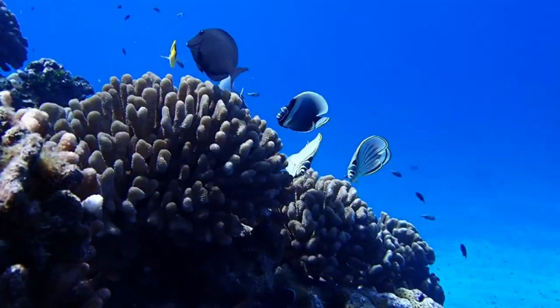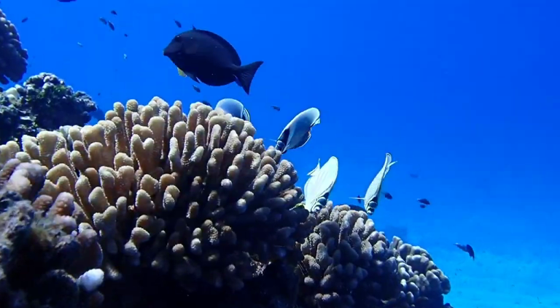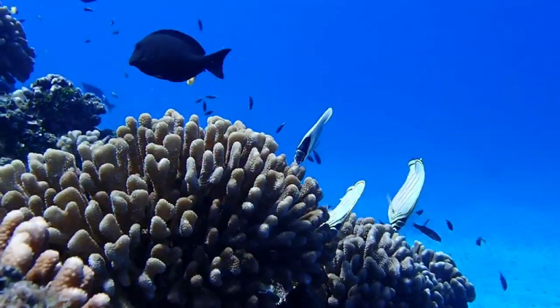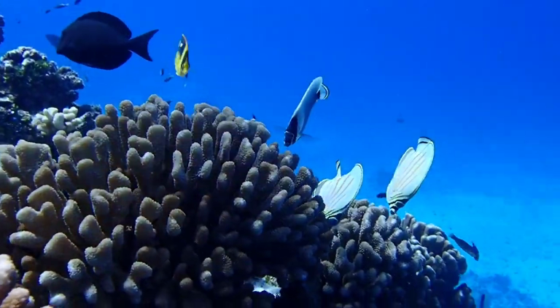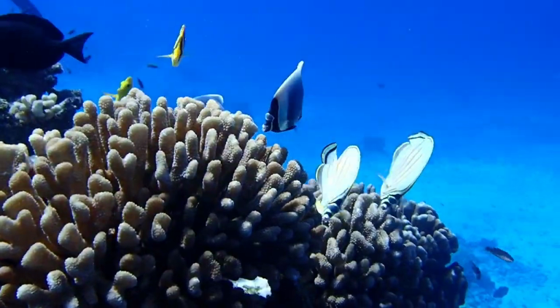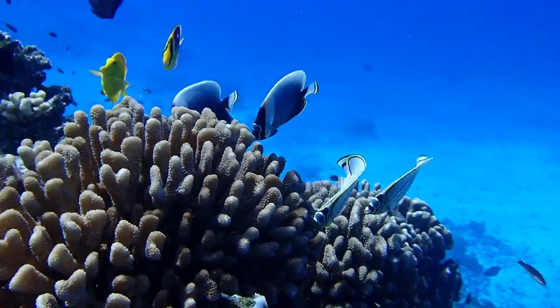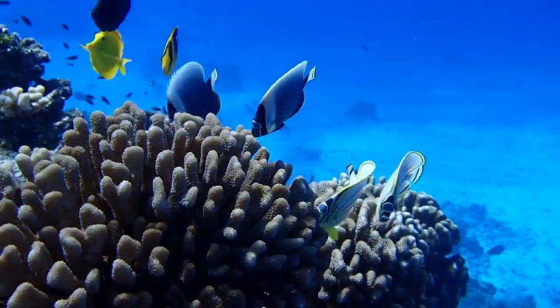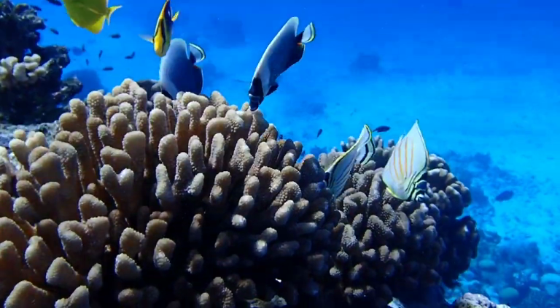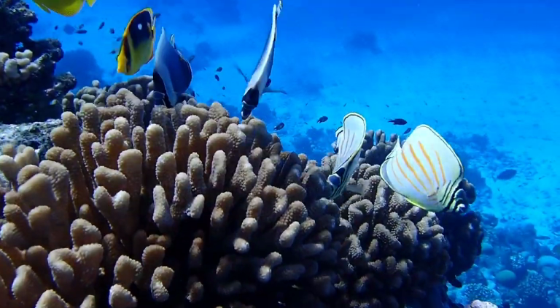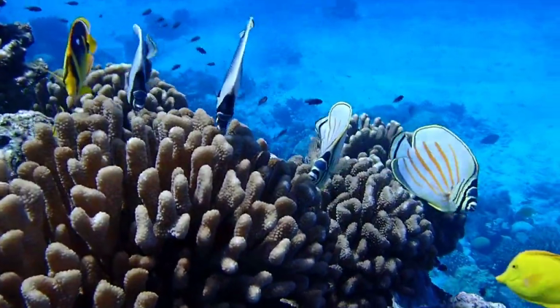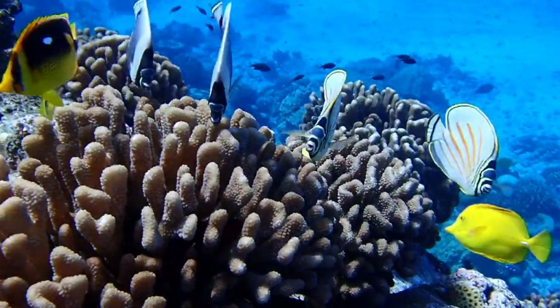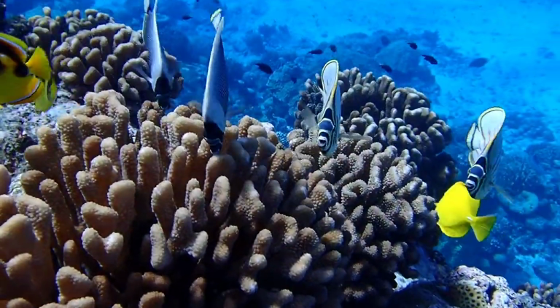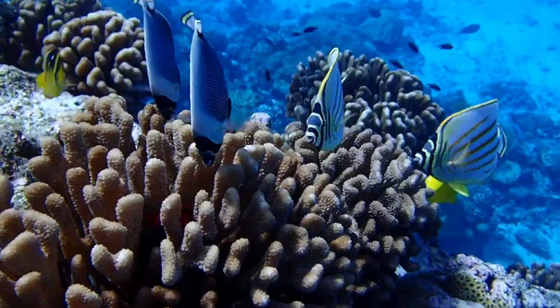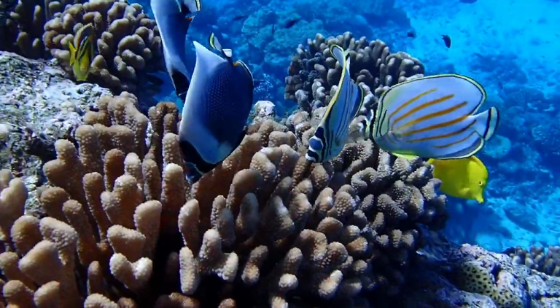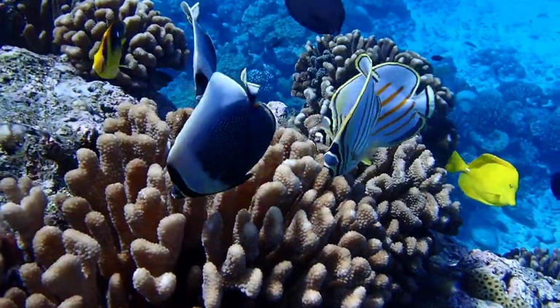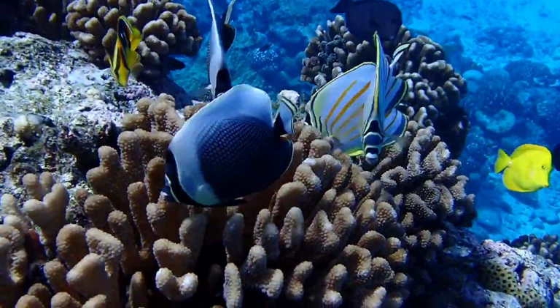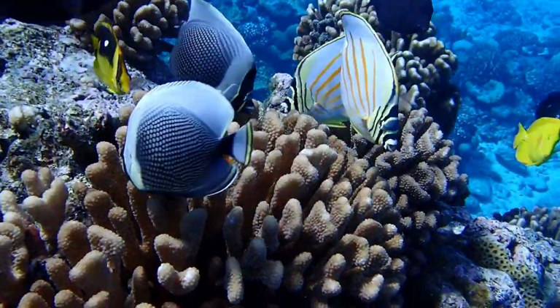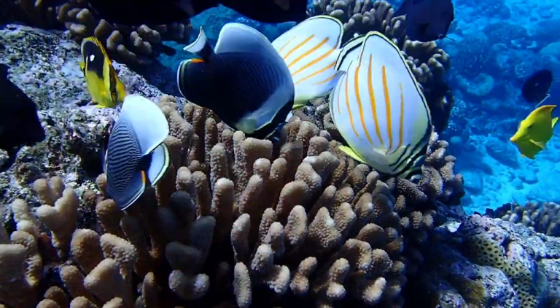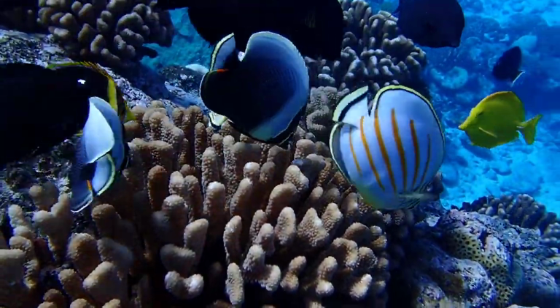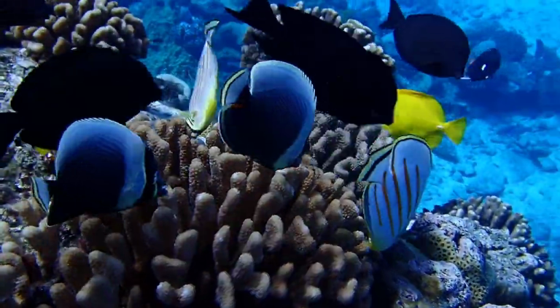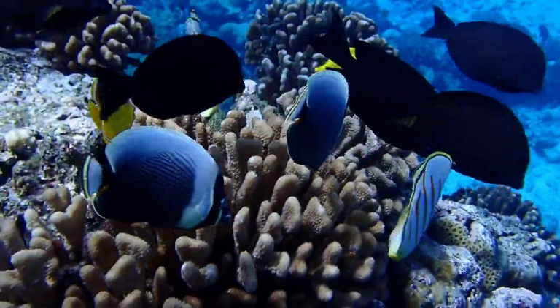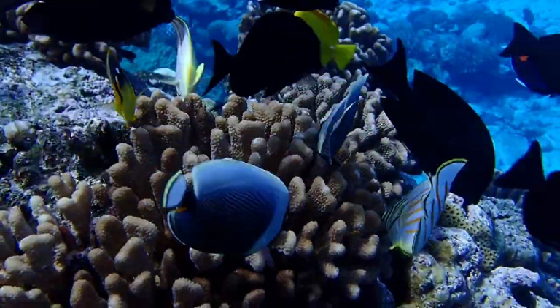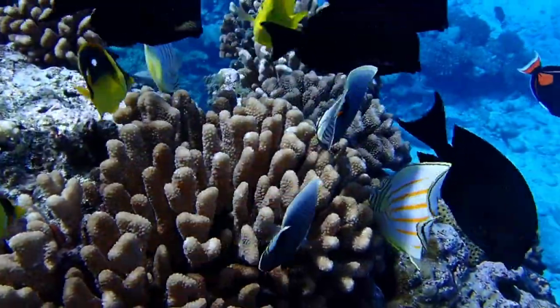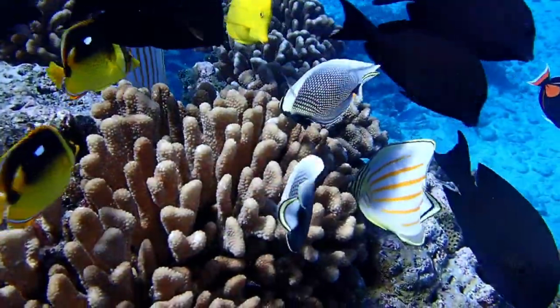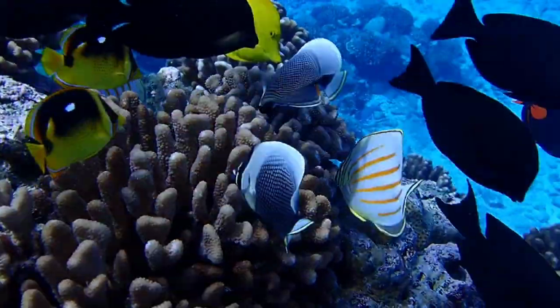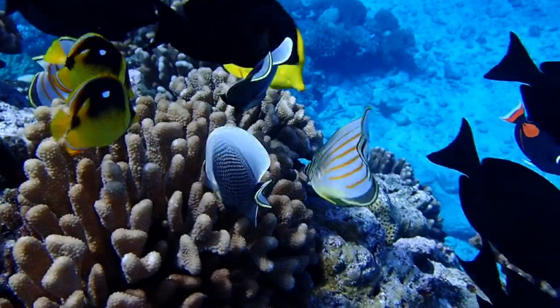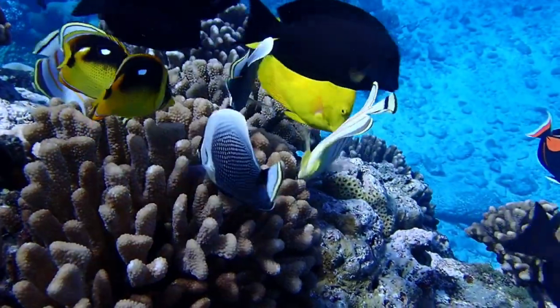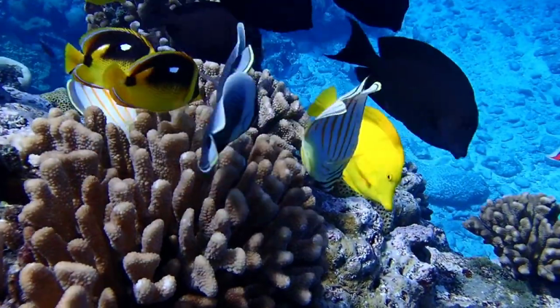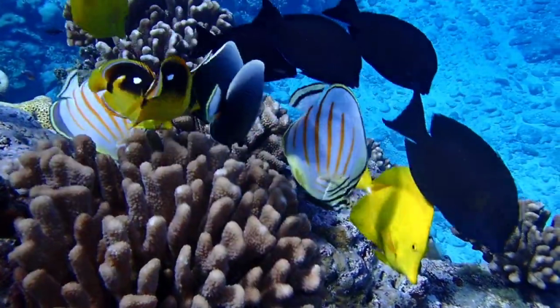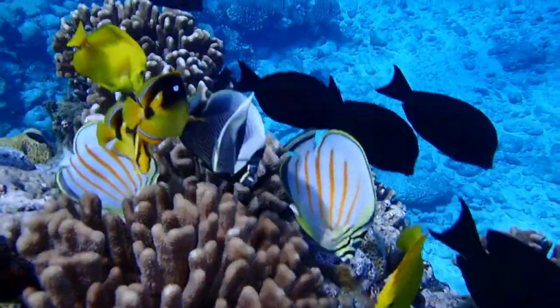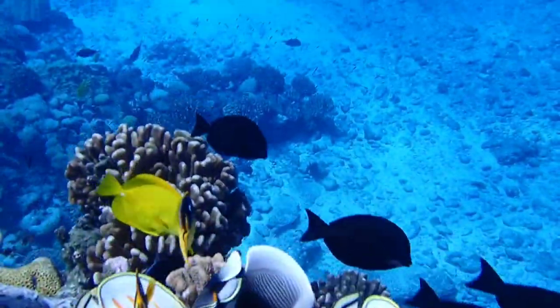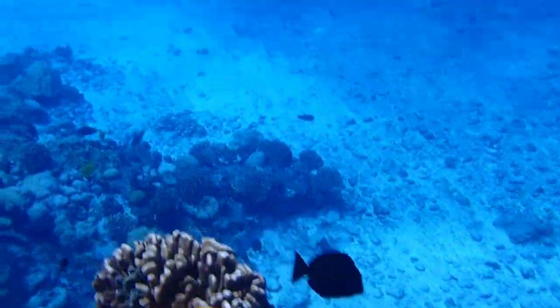These community relationships support reef fish, like these butterfly fish, that depend on the corals for food, and the countless other species that use the reef for food and for shelter.